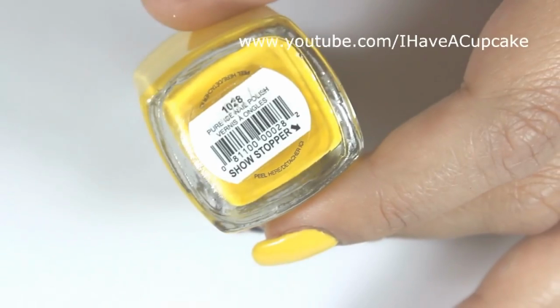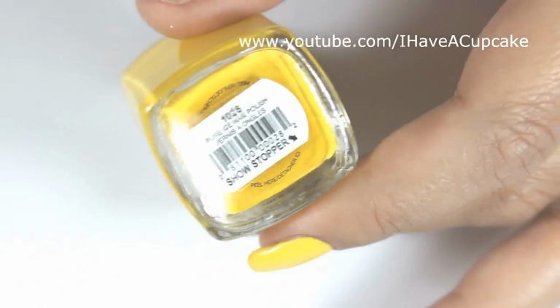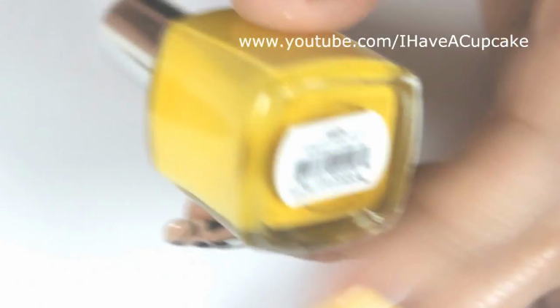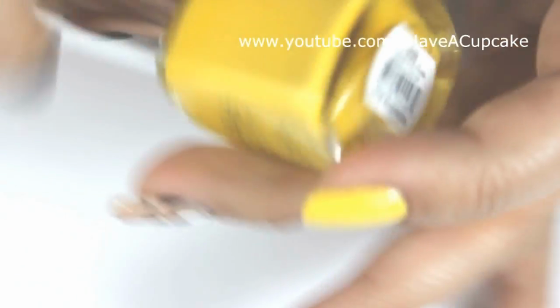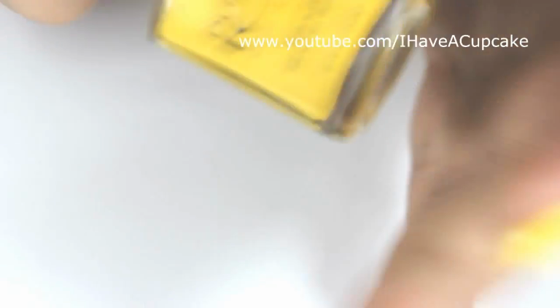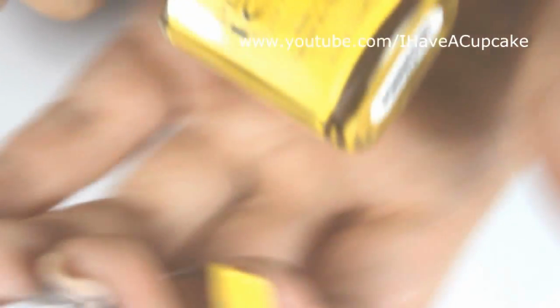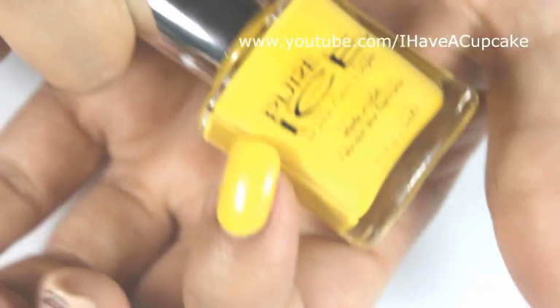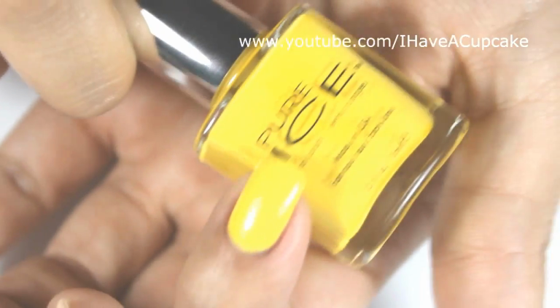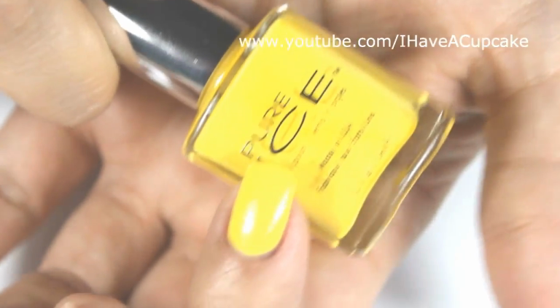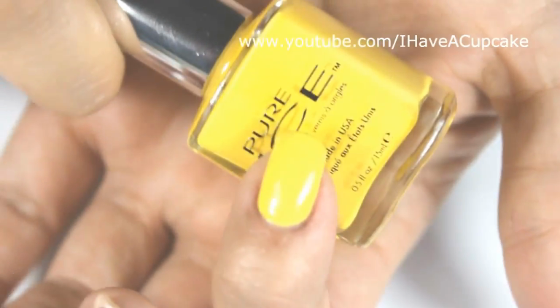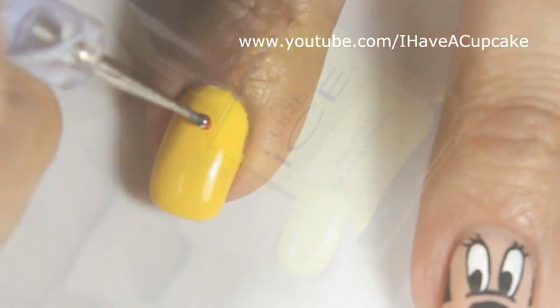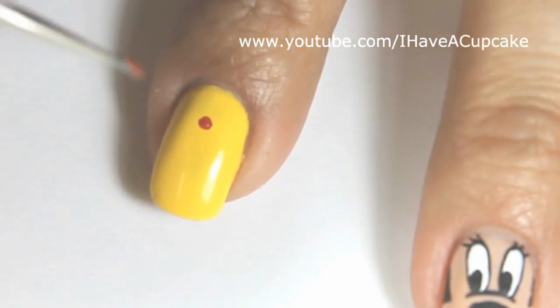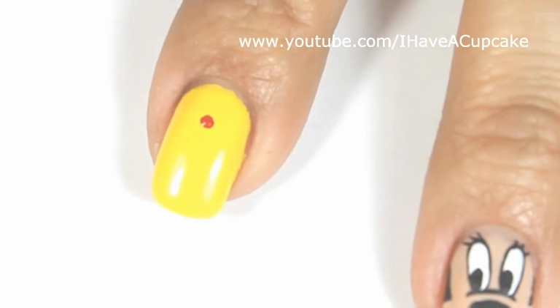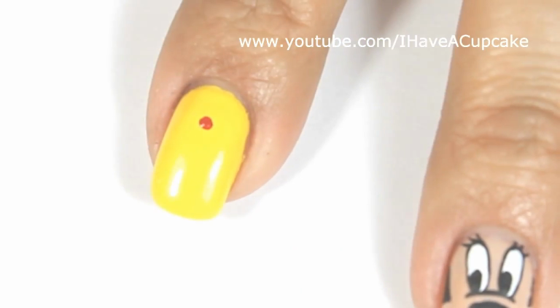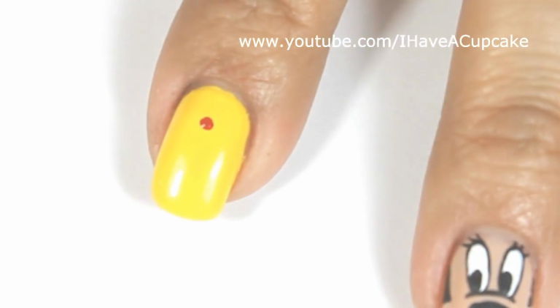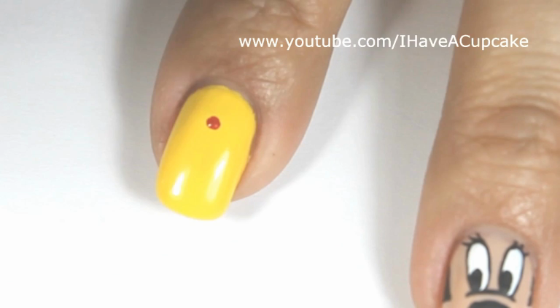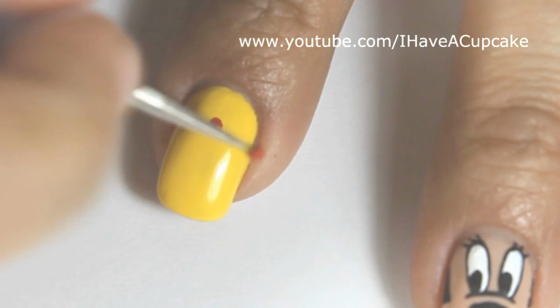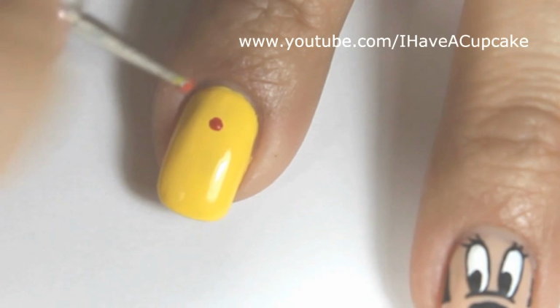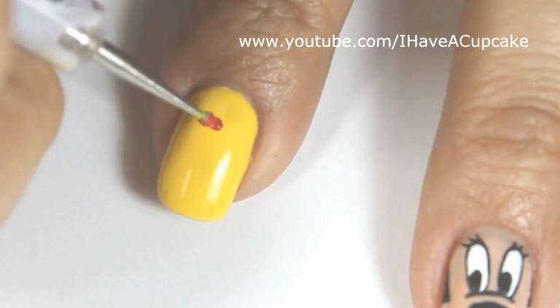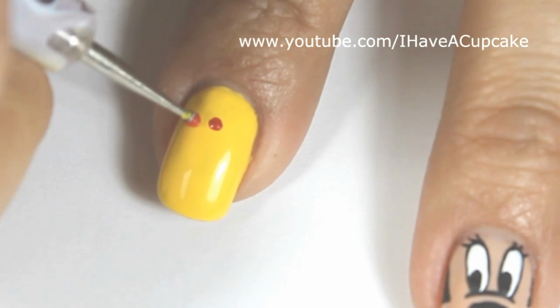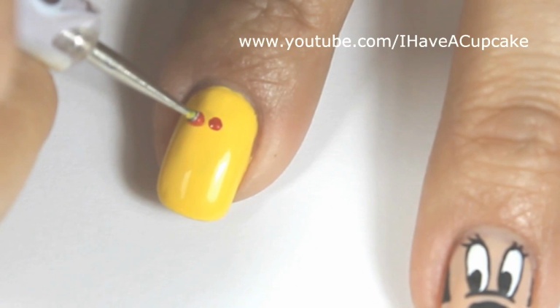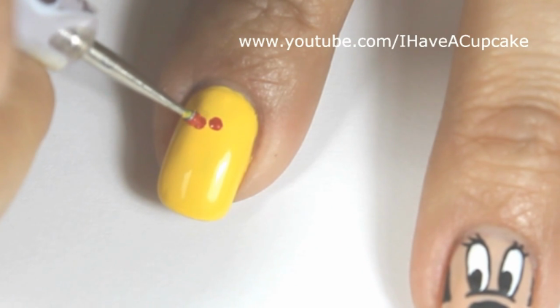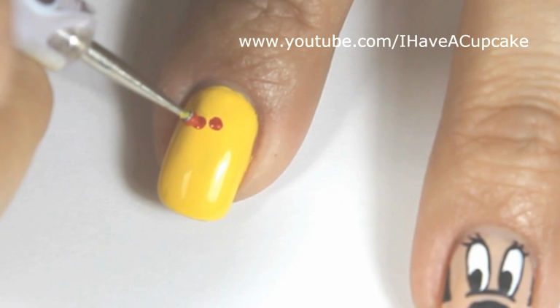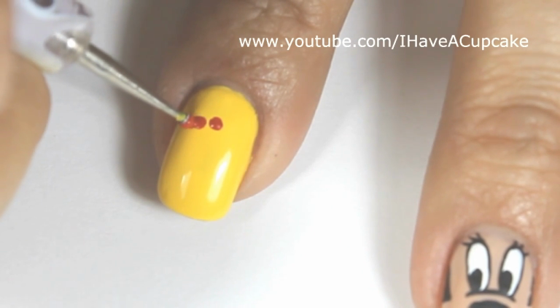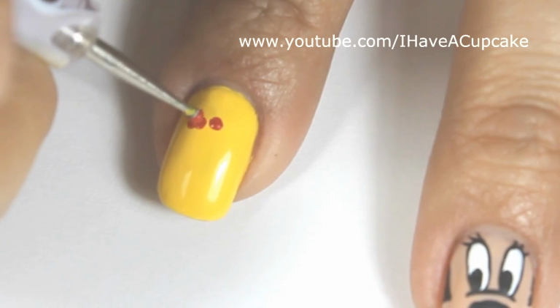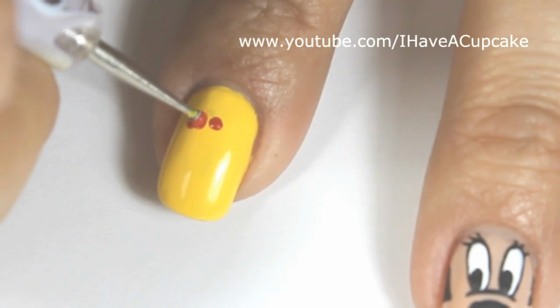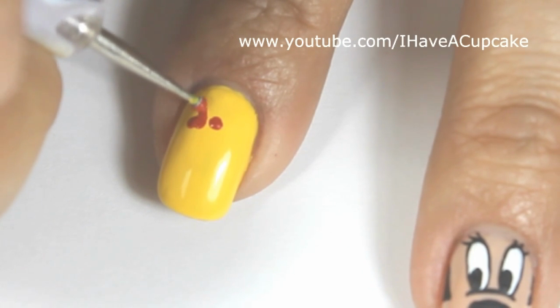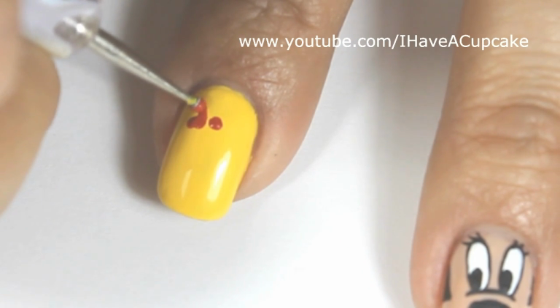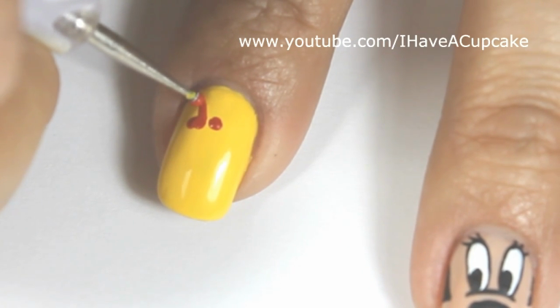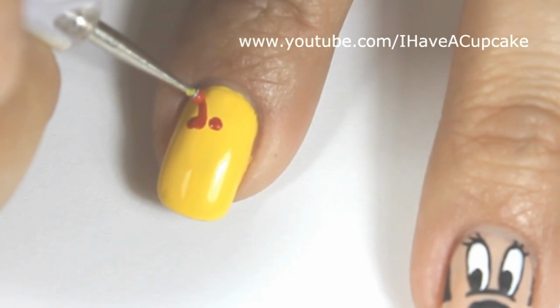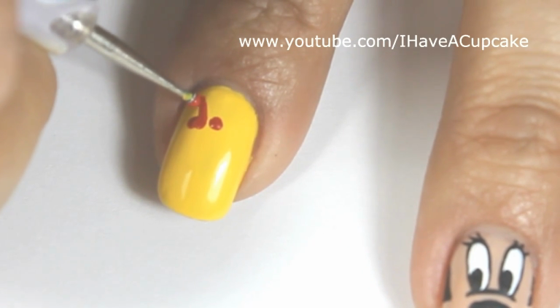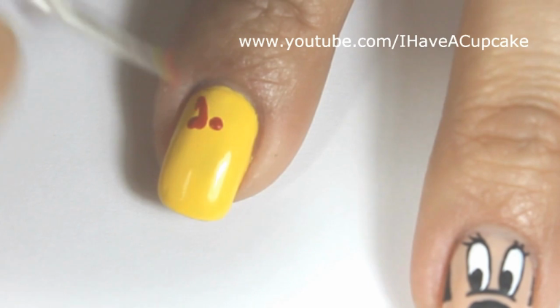With Showstopper by Pure Ice, I did two coats on my index finger. With acrylic paints and a nail dotter, I'm going to do Minnie's bow near the cuticle of my nail.